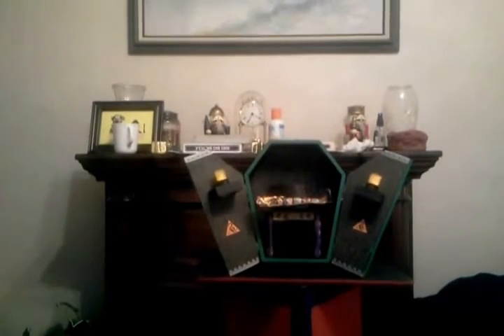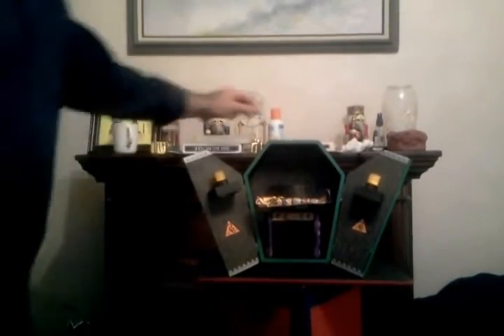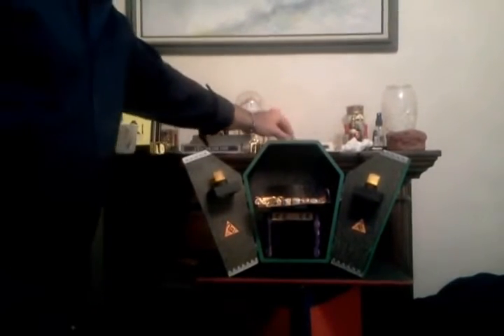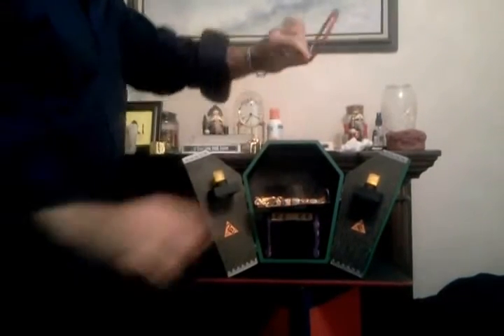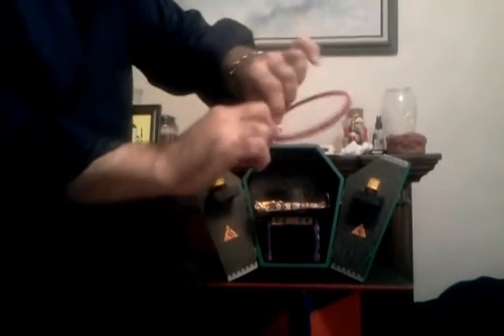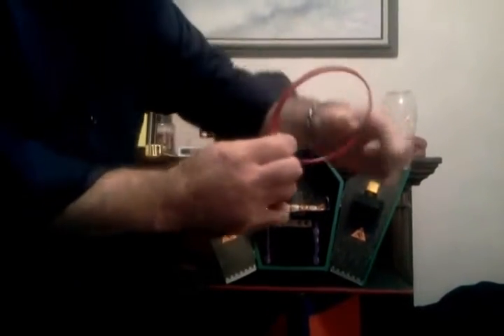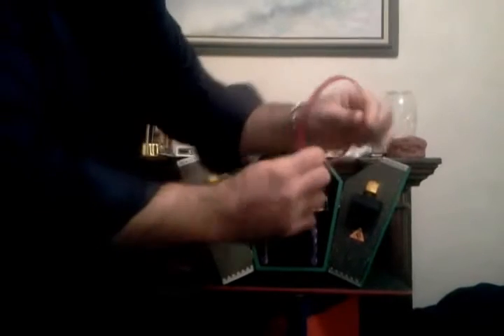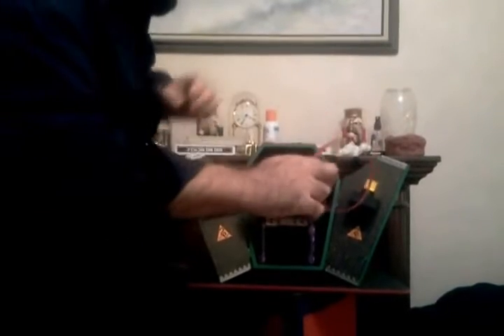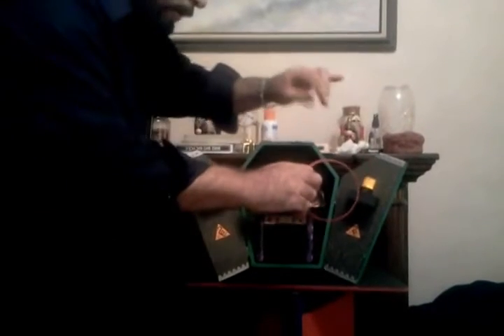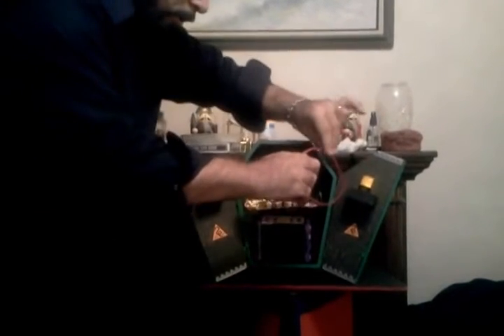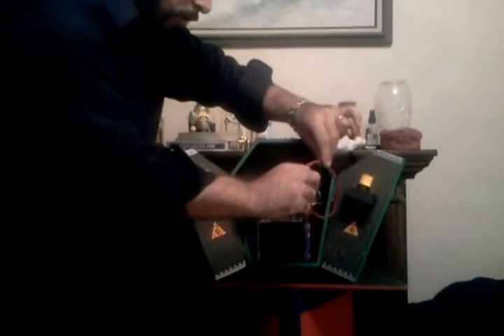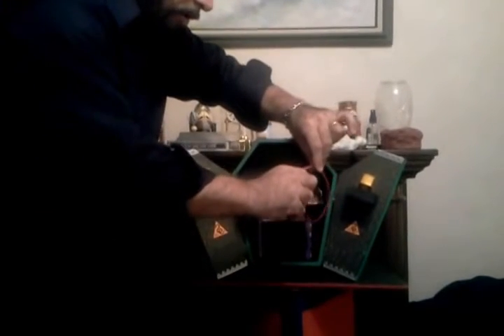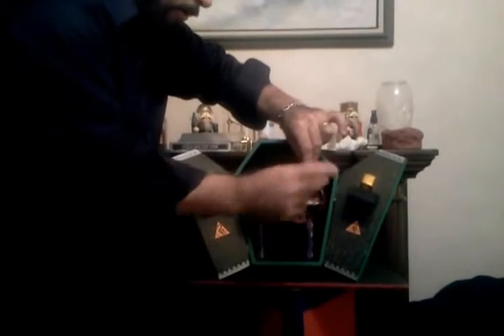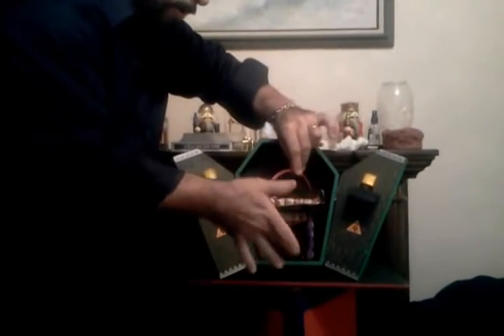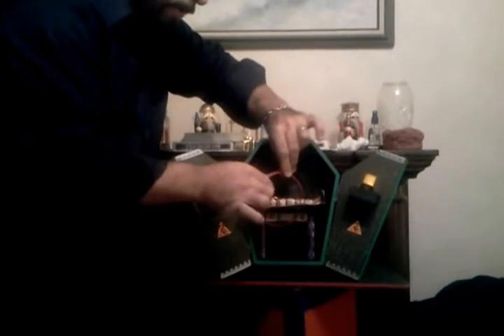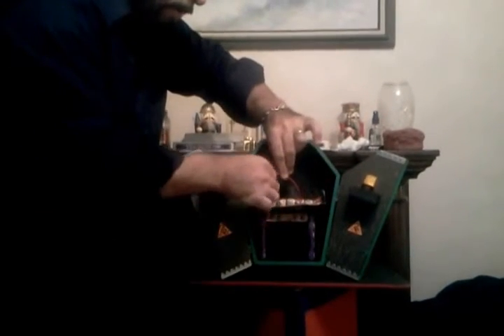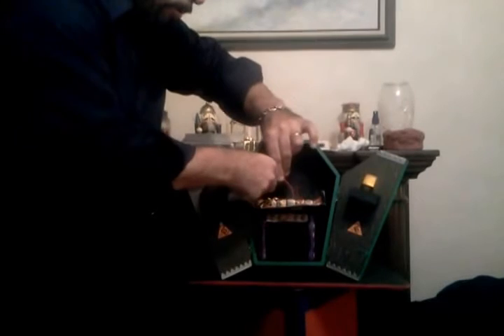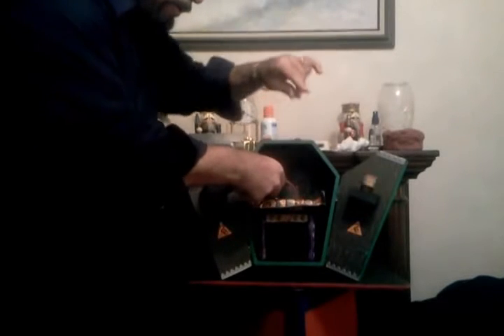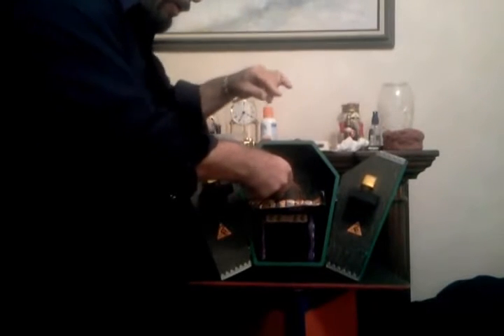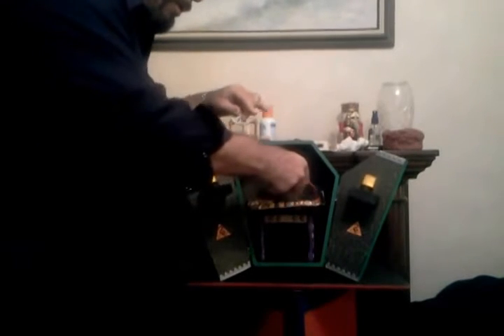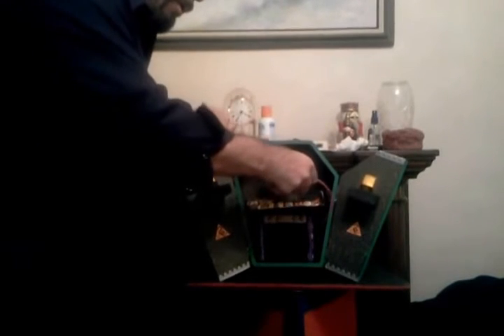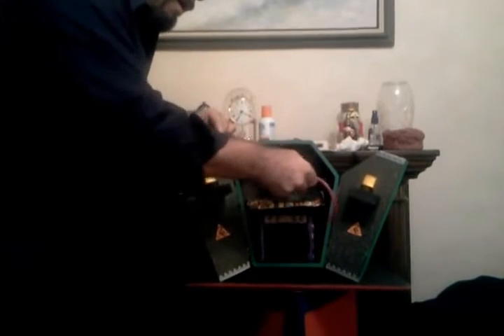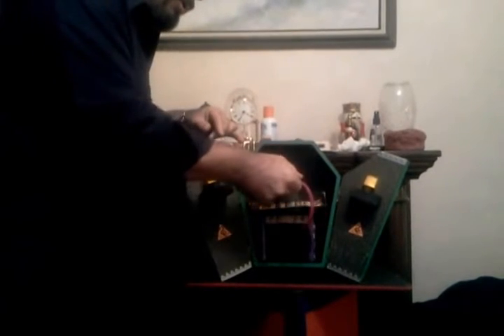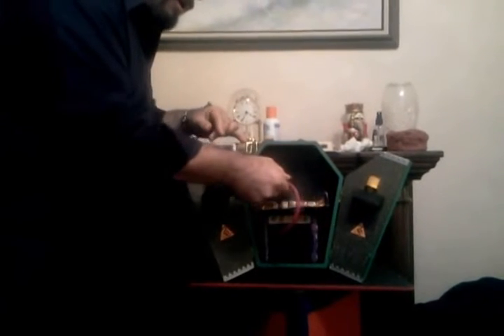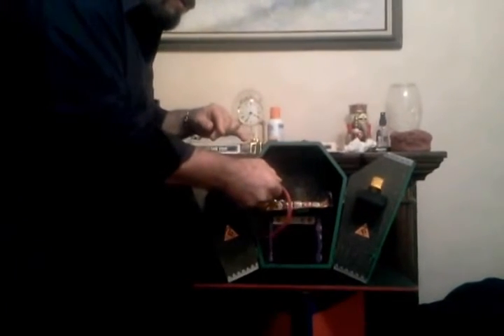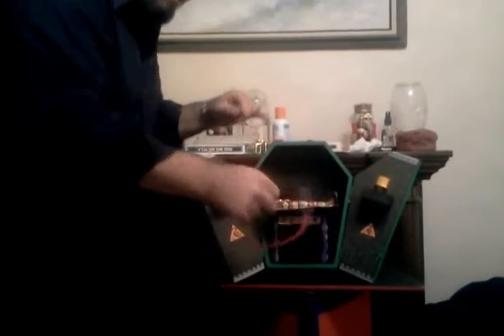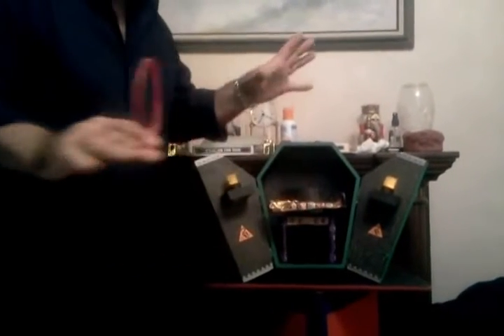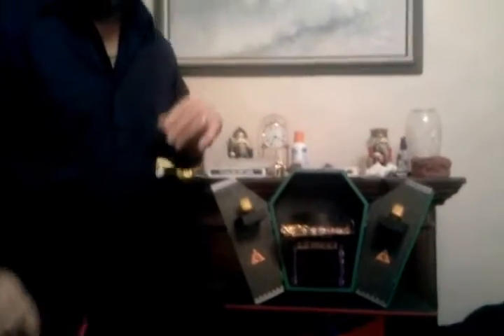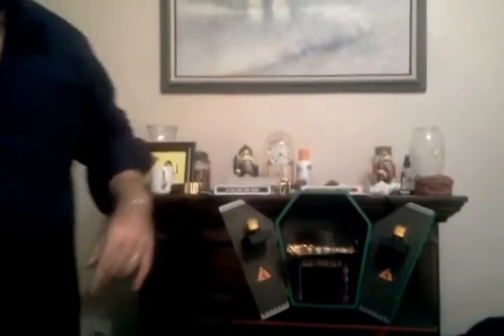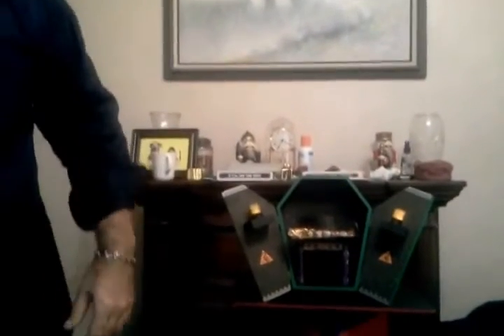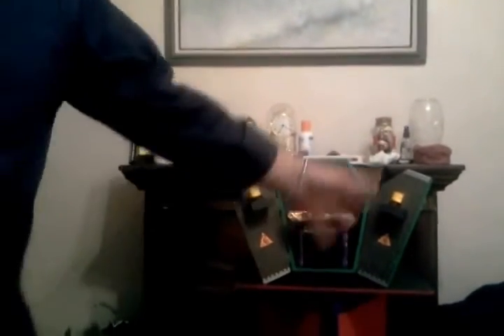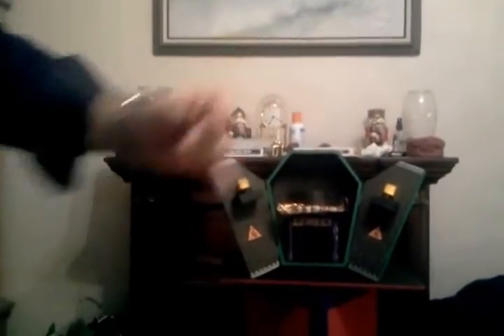Now, I'm going to show you a solid hoop. And we're going to slowly pass it around the mummy to prove there are no wires or strings. Pretty neat.